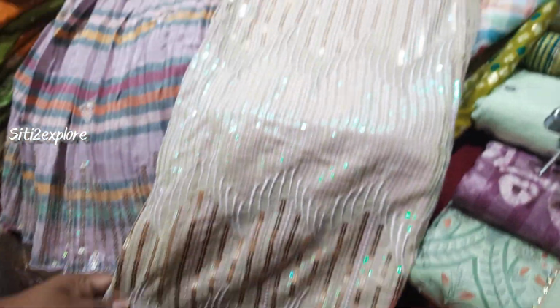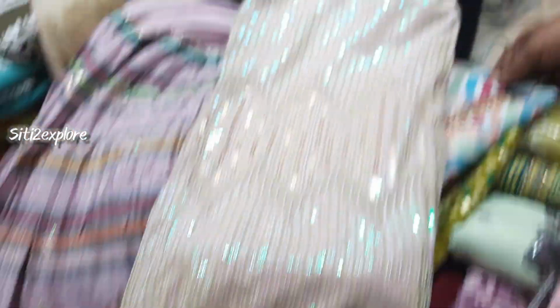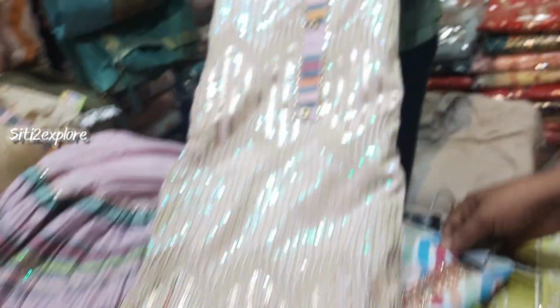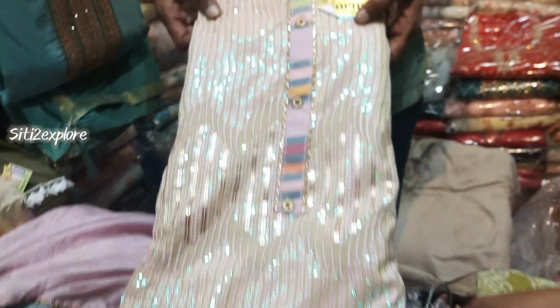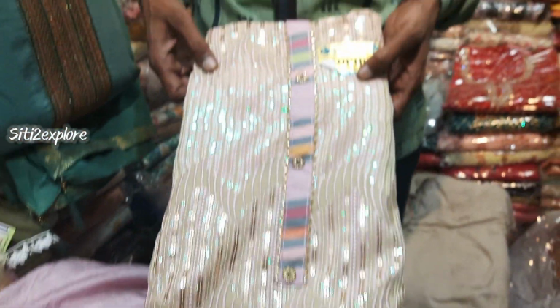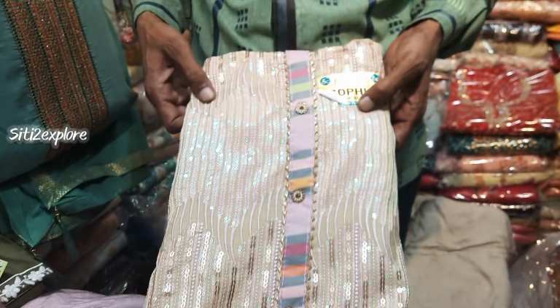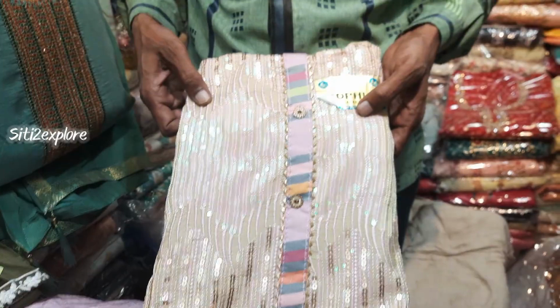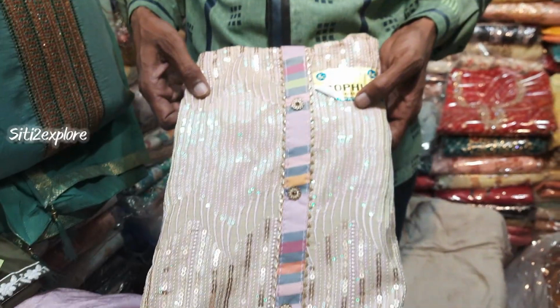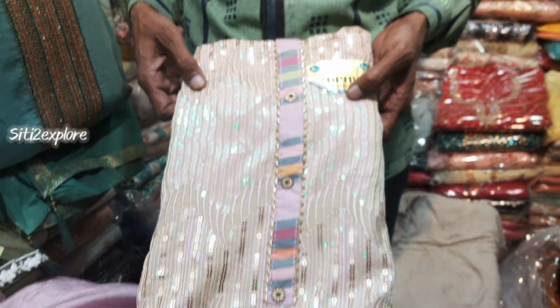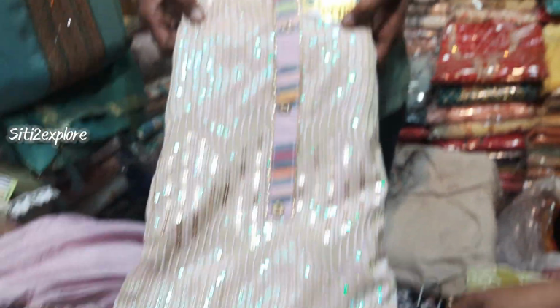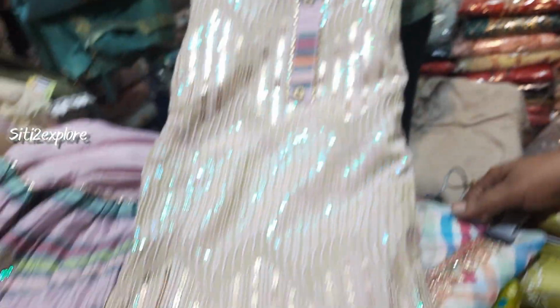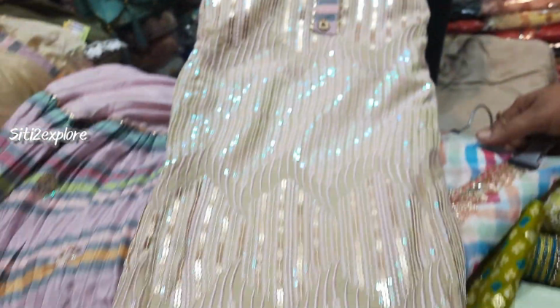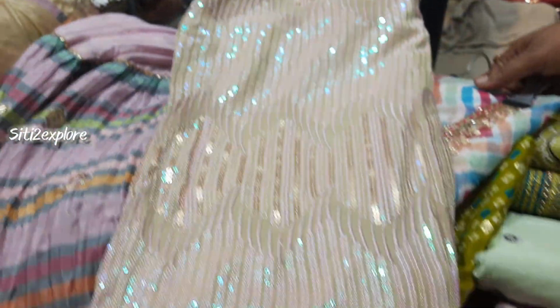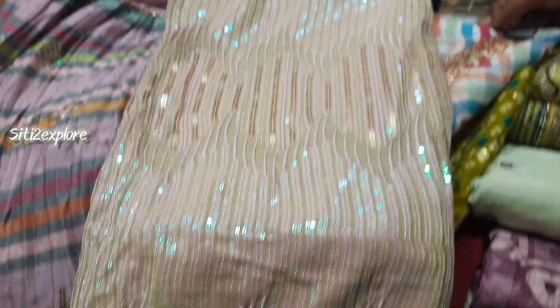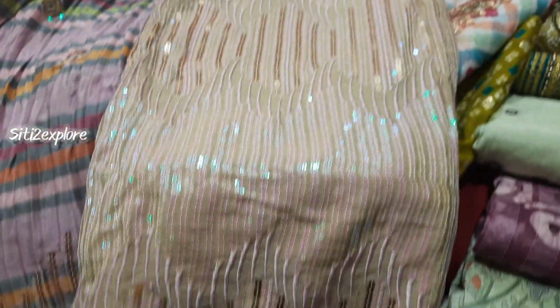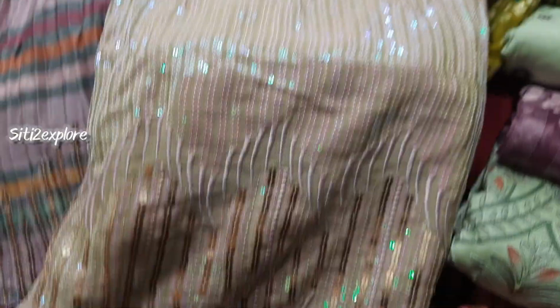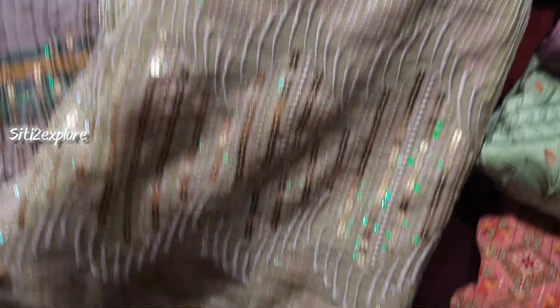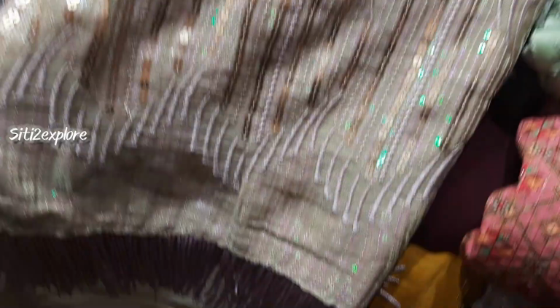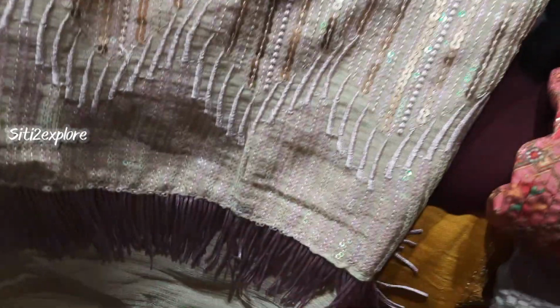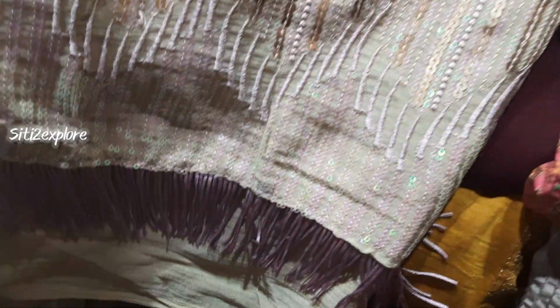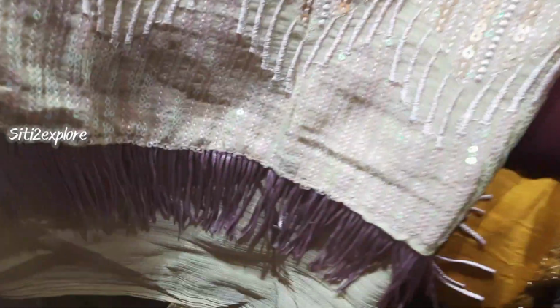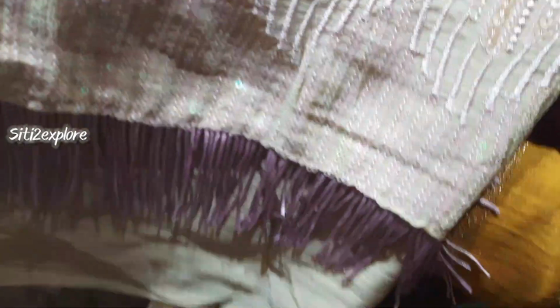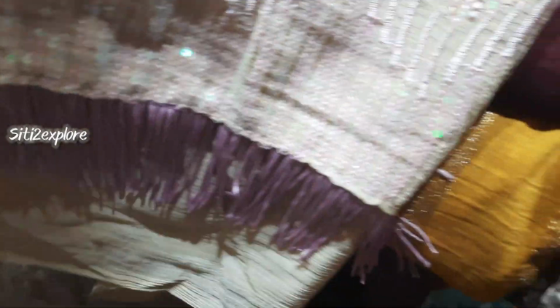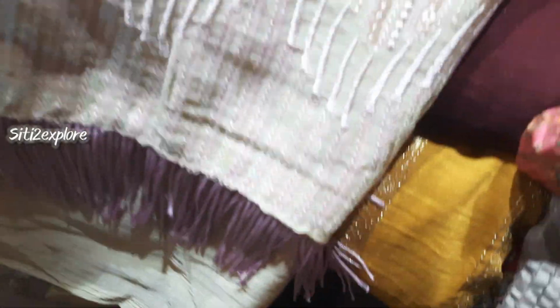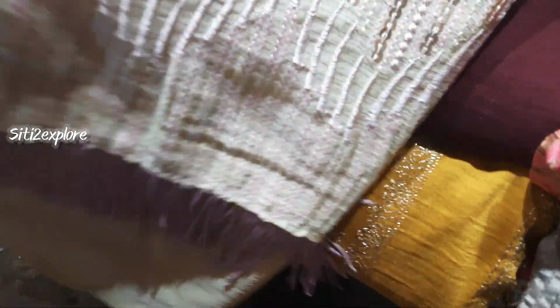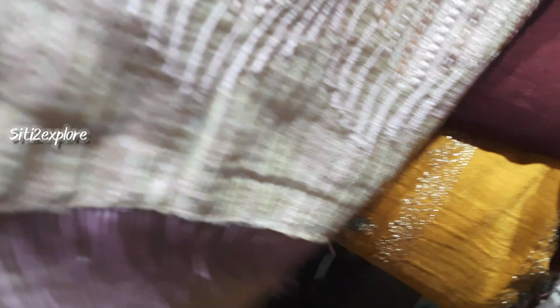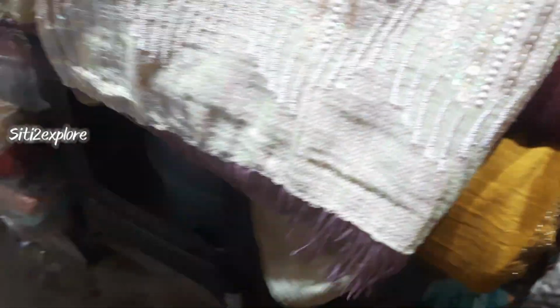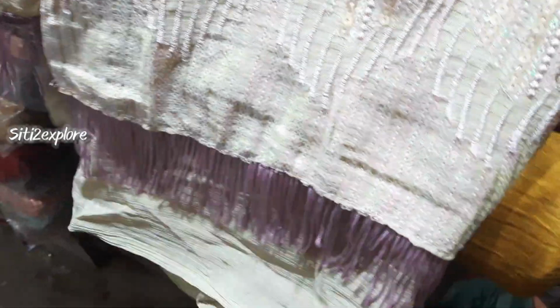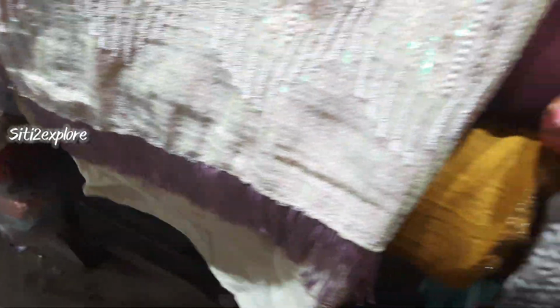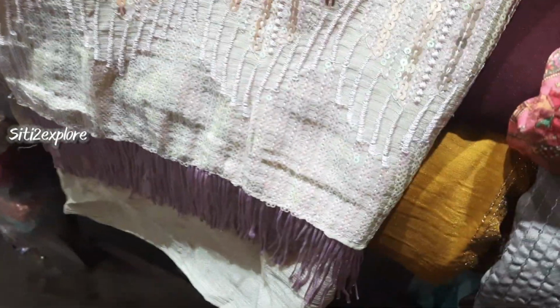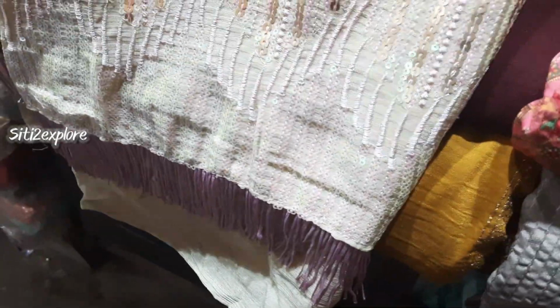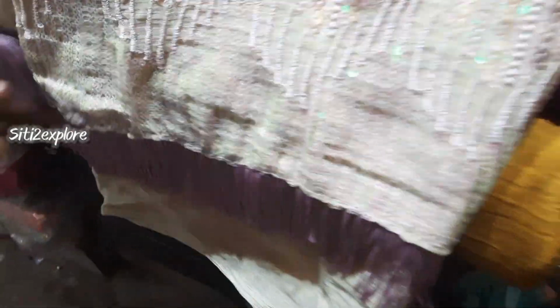This water sequence type — 4 colors are very beautiful. Its price range is 1250.